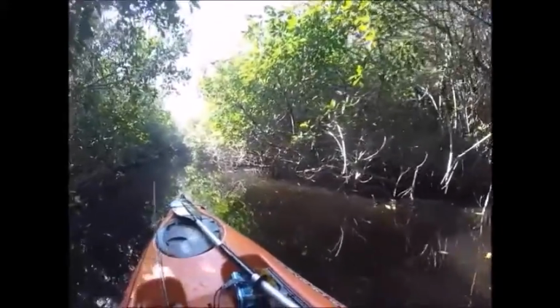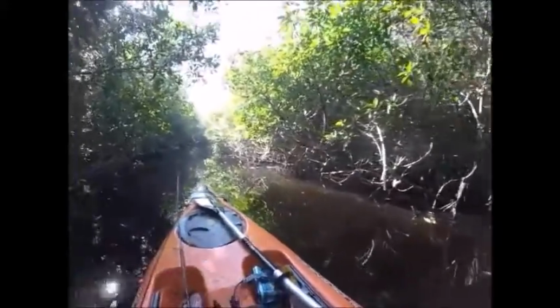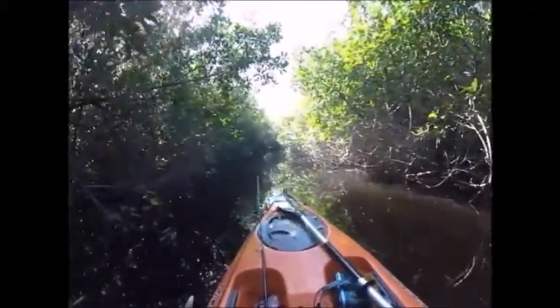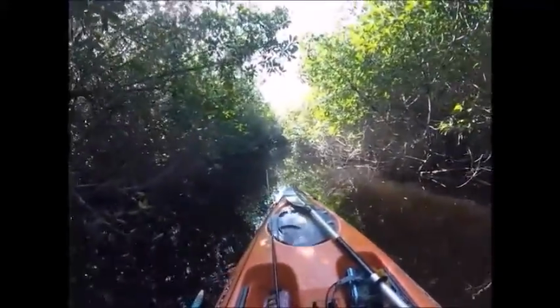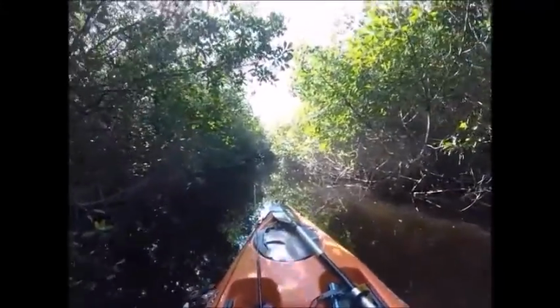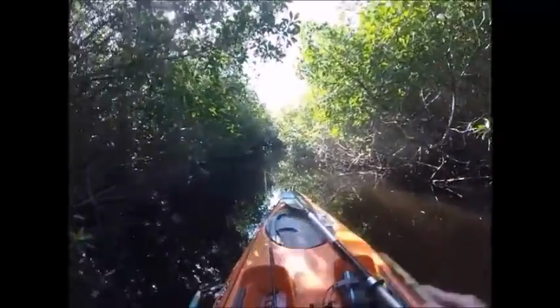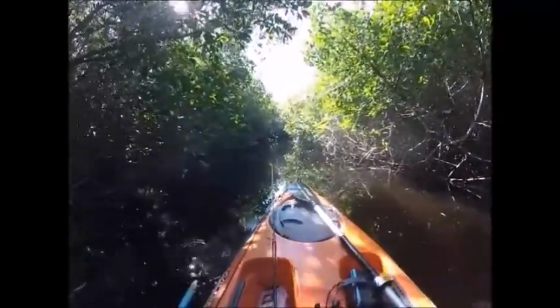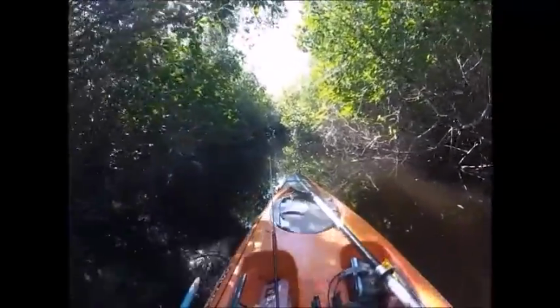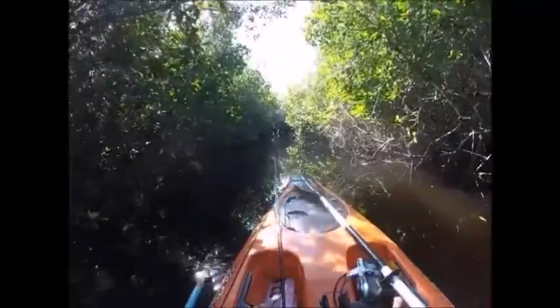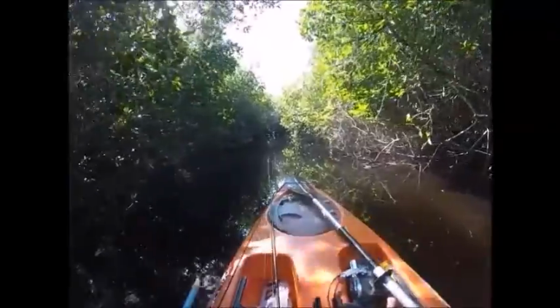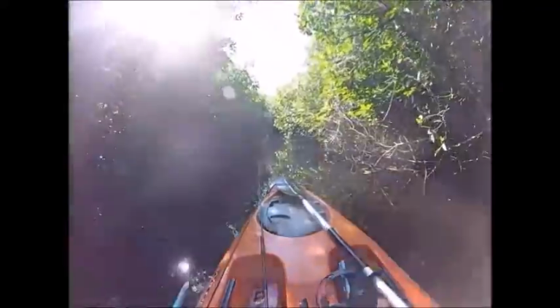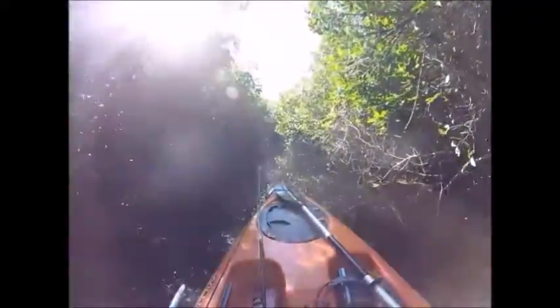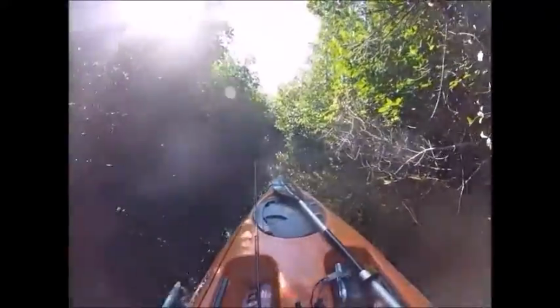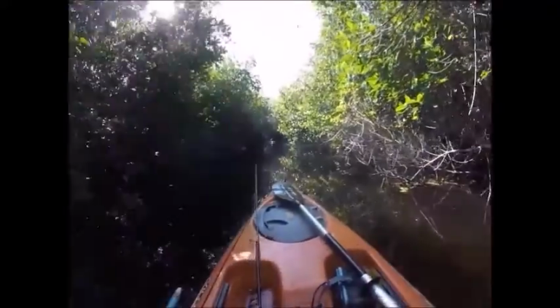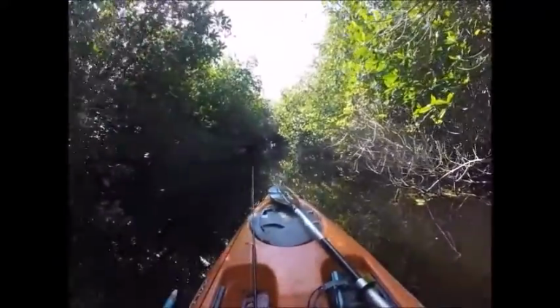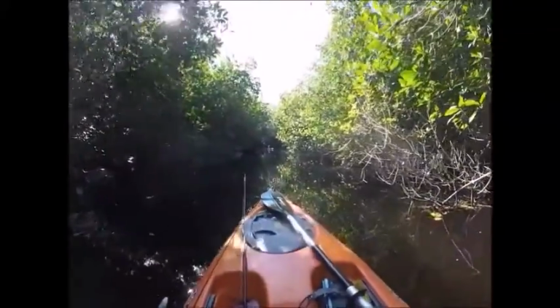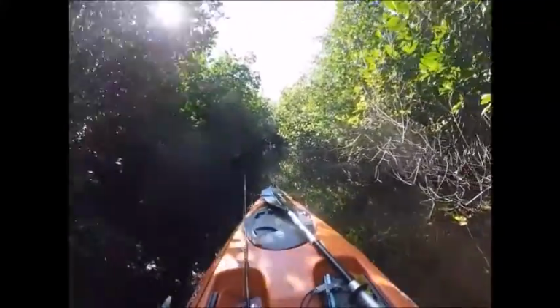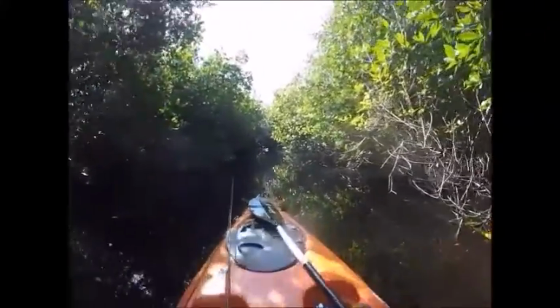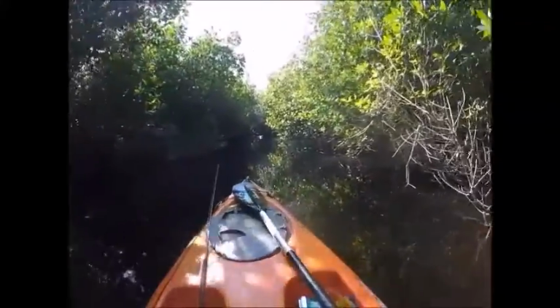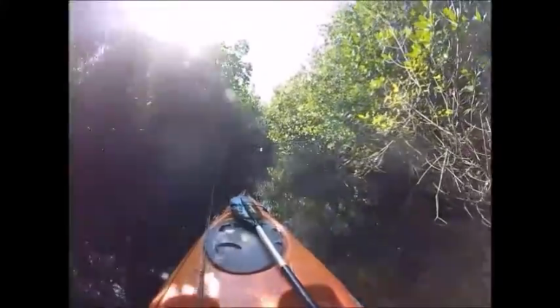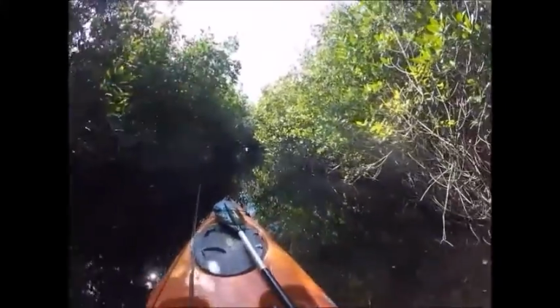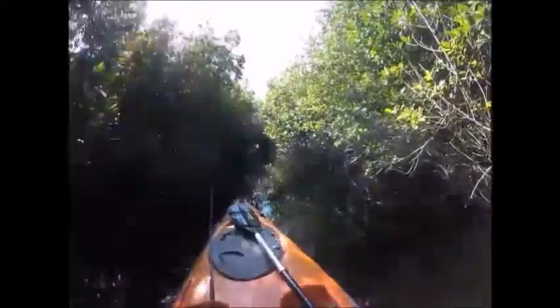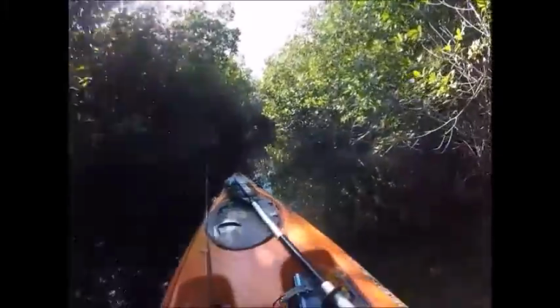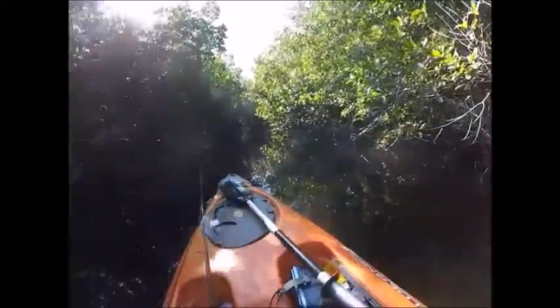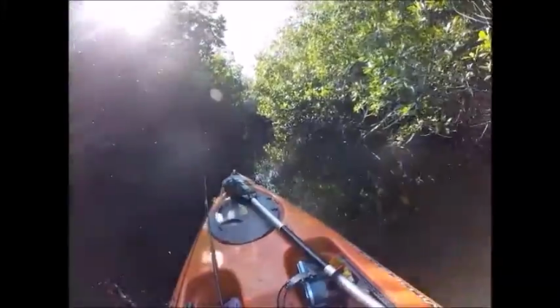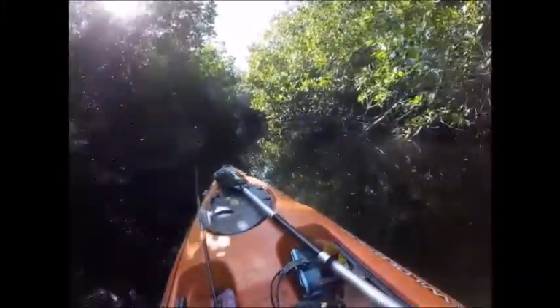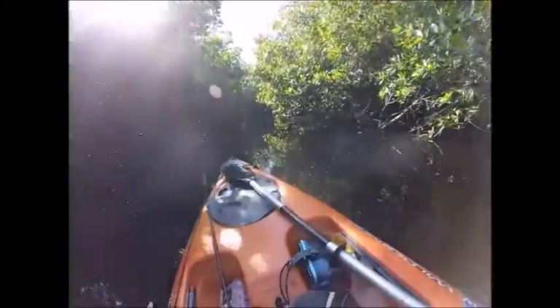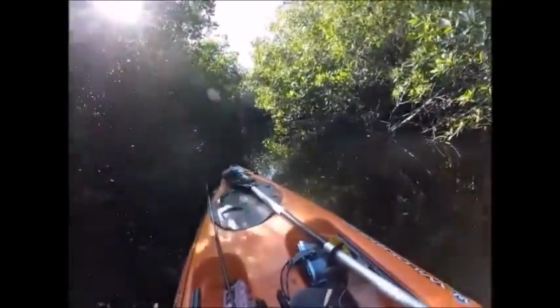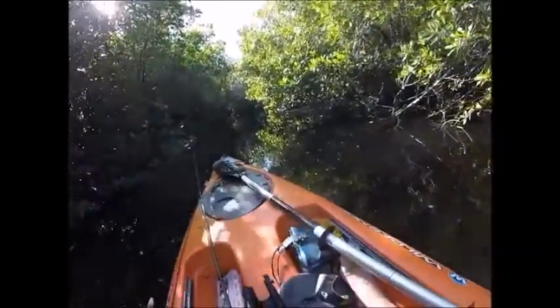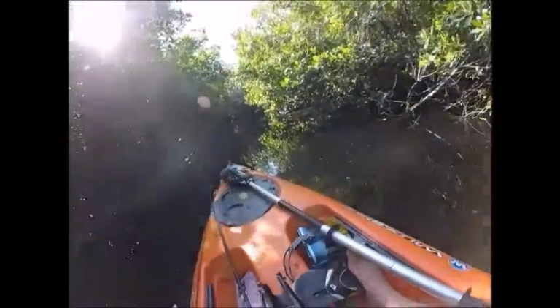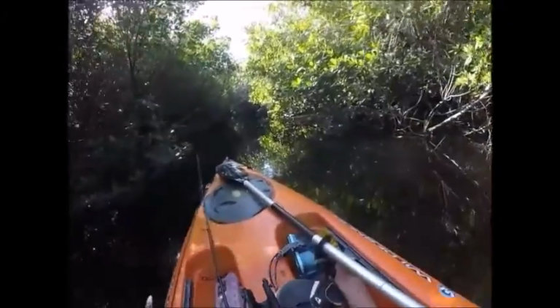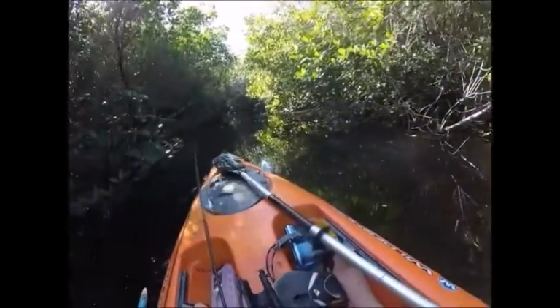After about an hour of paddling through some open bays, we finally made it back to the mangrove canals. There are actually some really cool mangrove tunnels in here supposedly — we just have to keep paddling to find those.